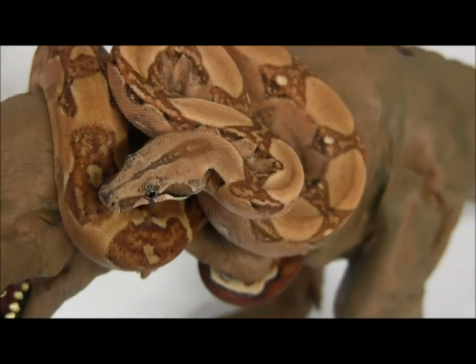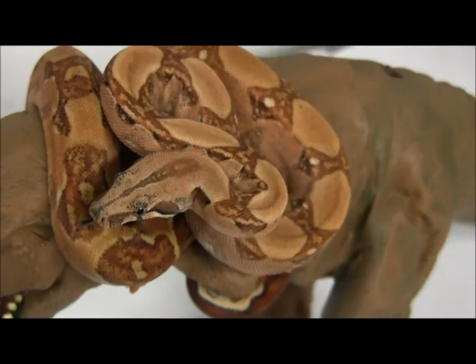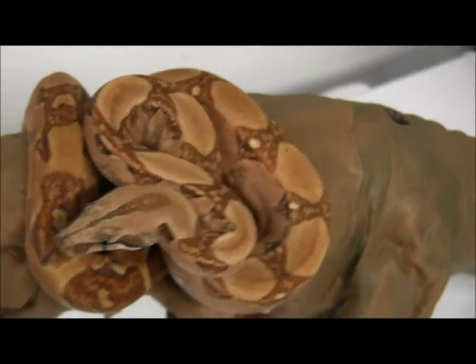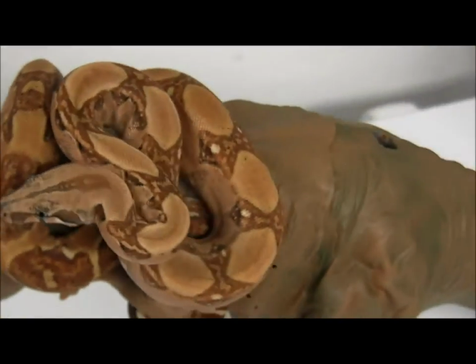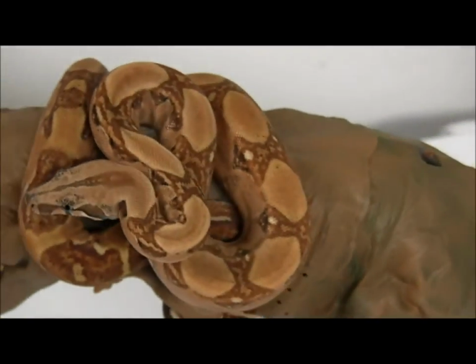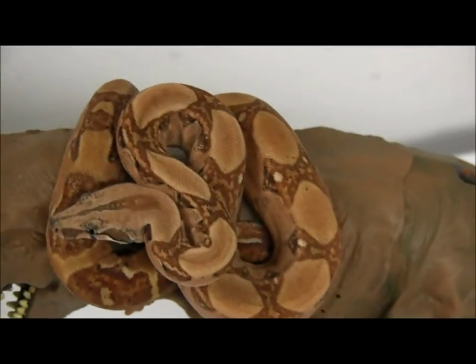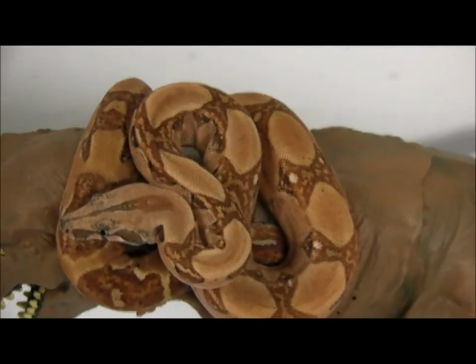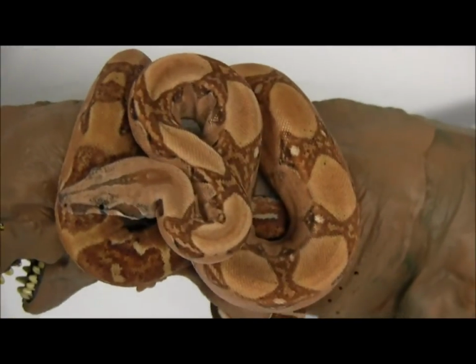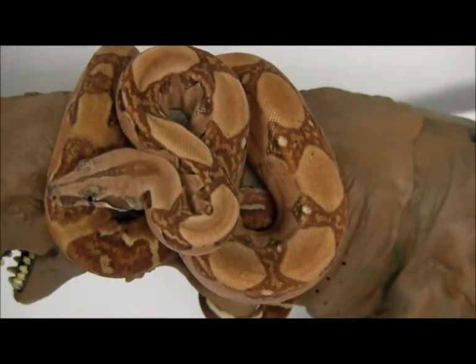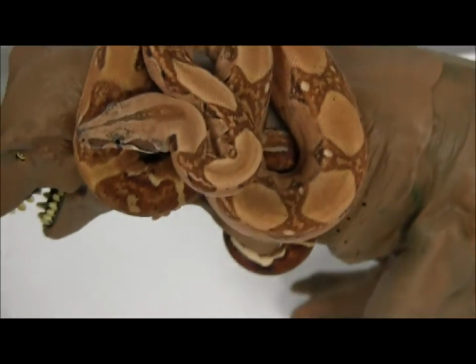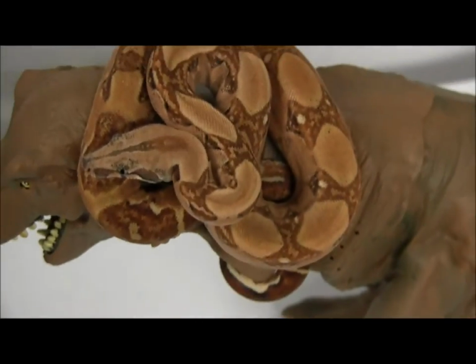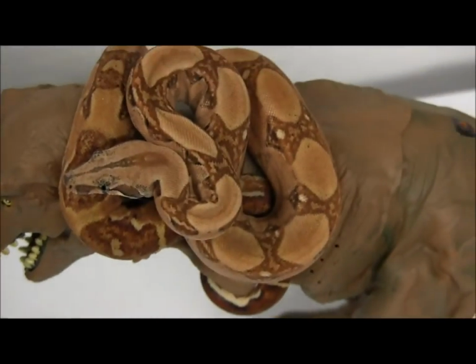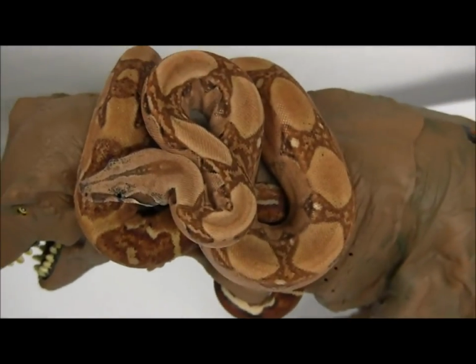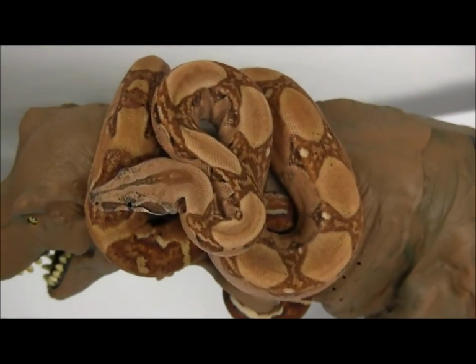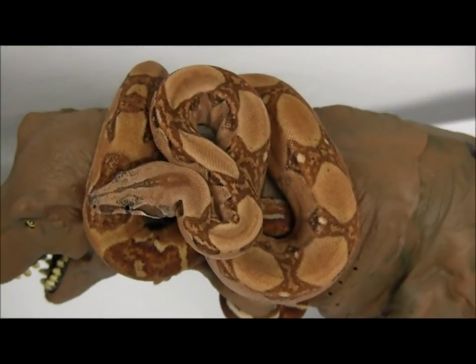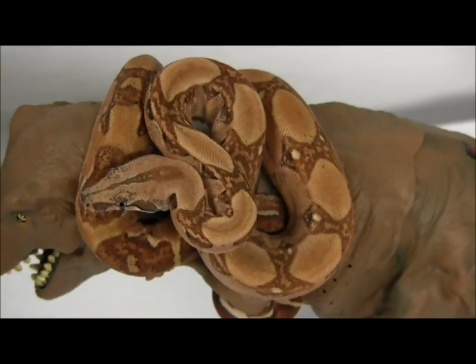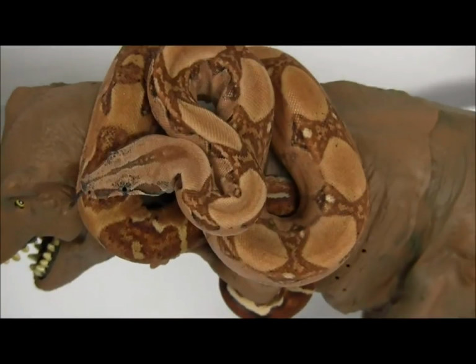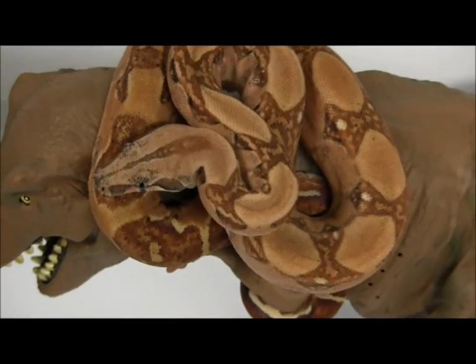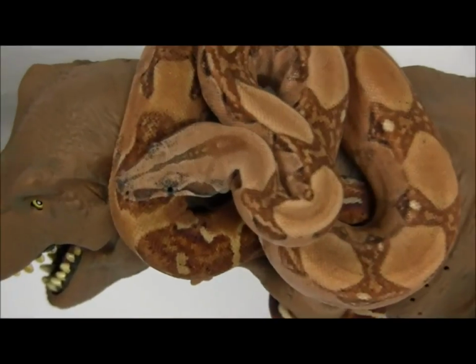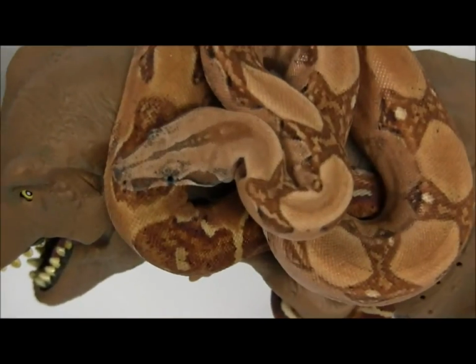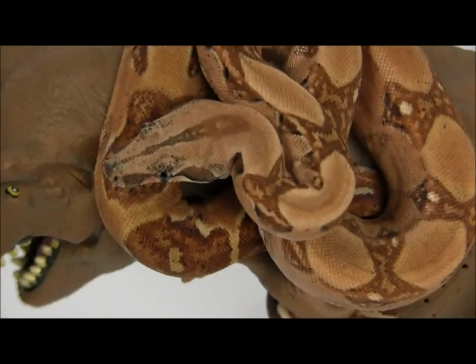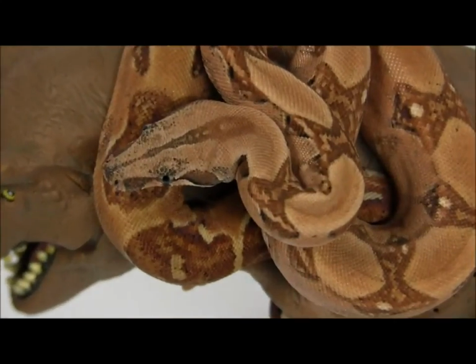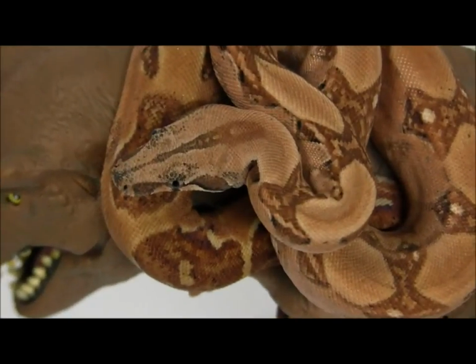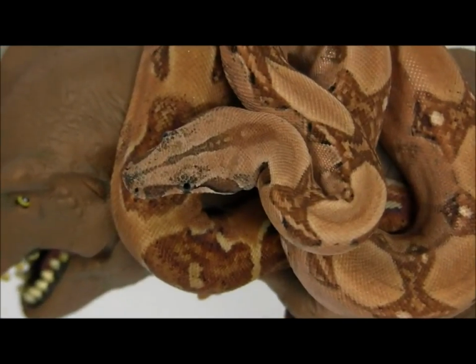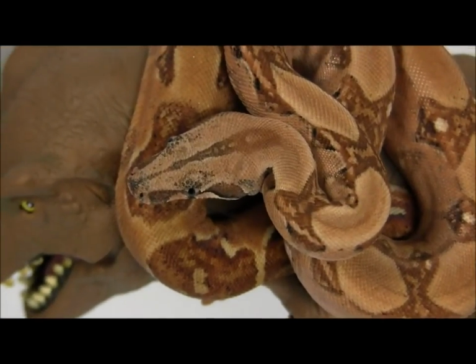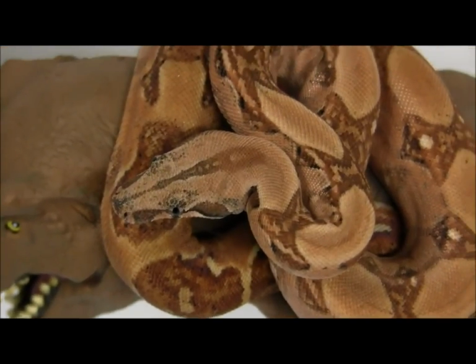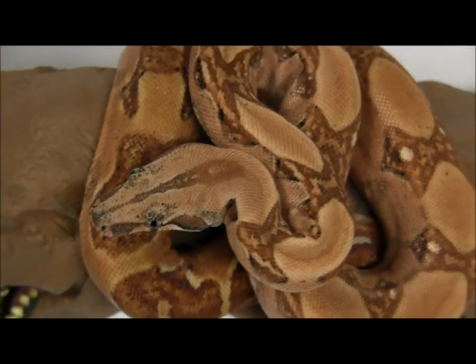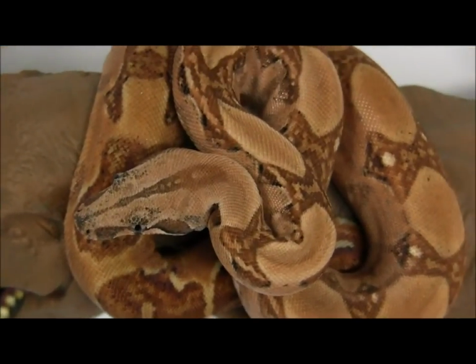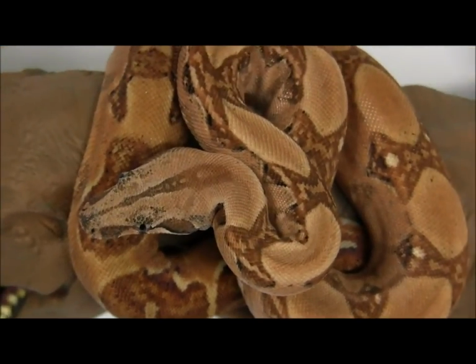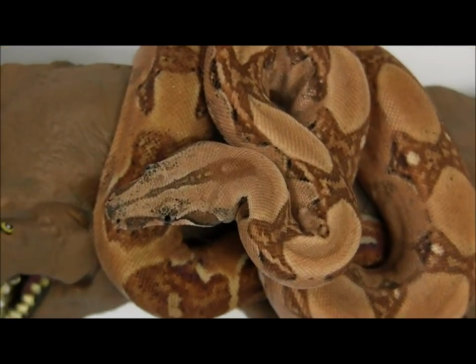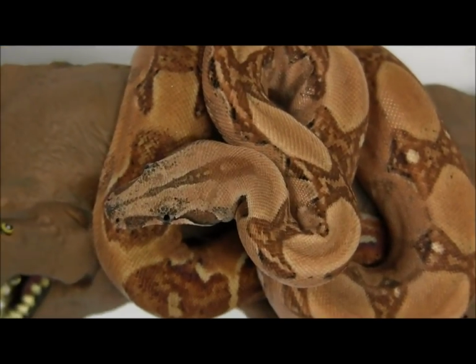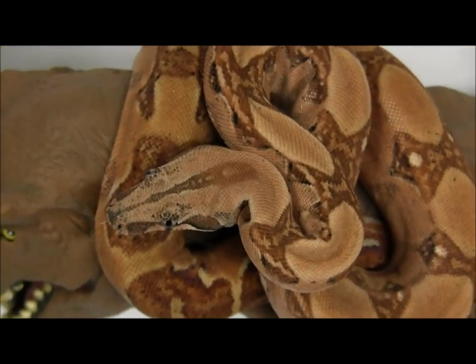These guys are feeding on large adult mice. They're just about big enough for small rats, so once you get them home, depending on the size rats you have available to you, they're almost big enough to be switched.